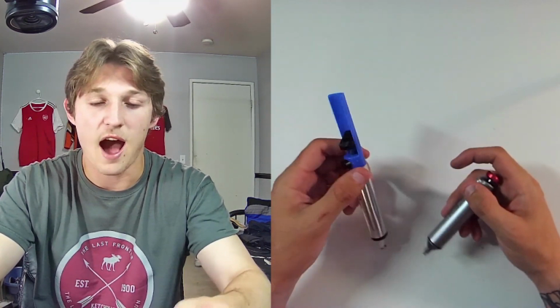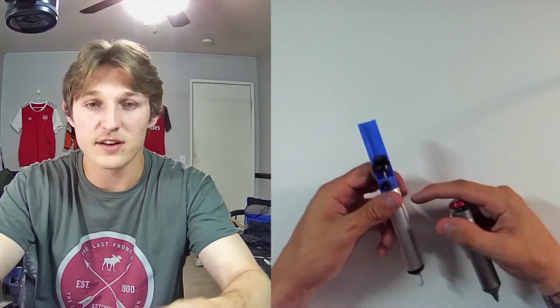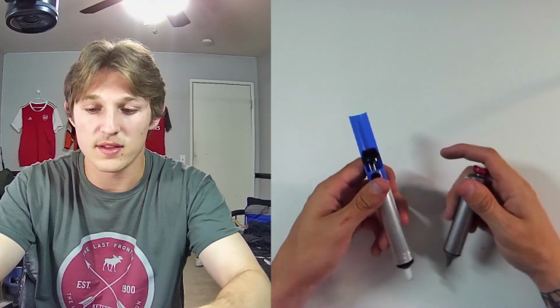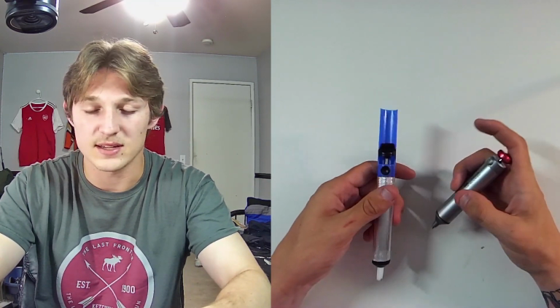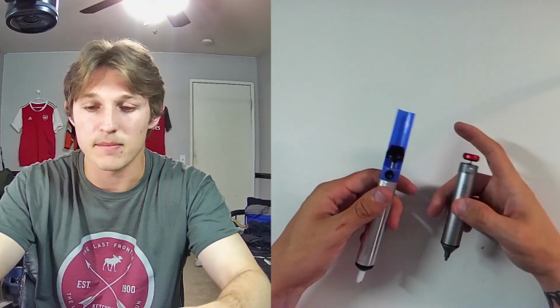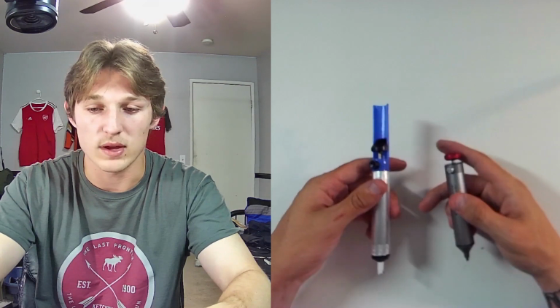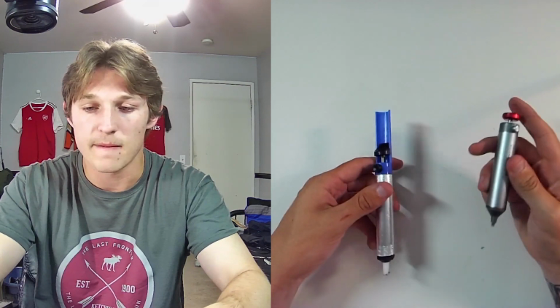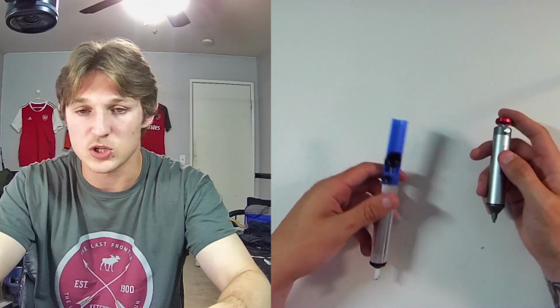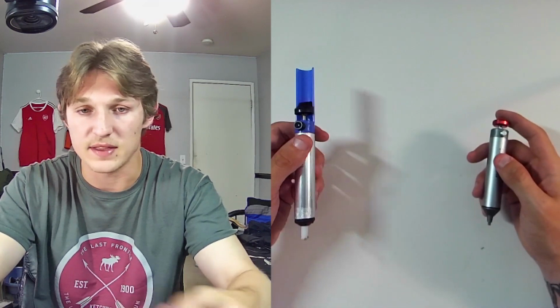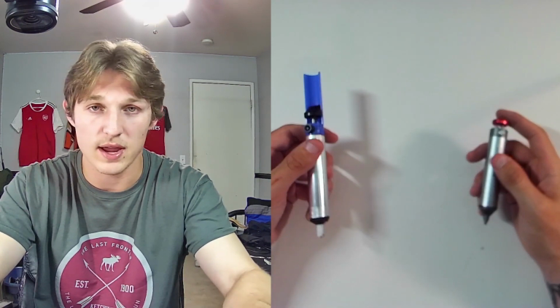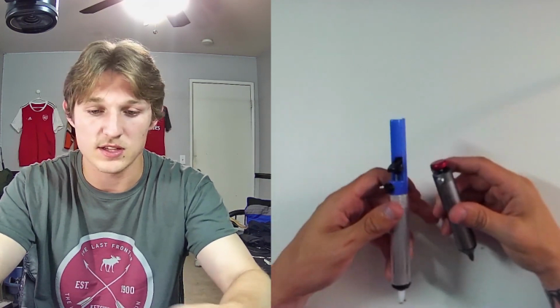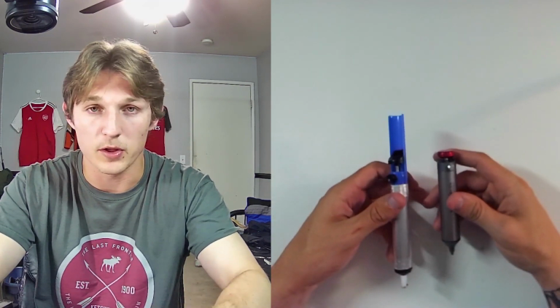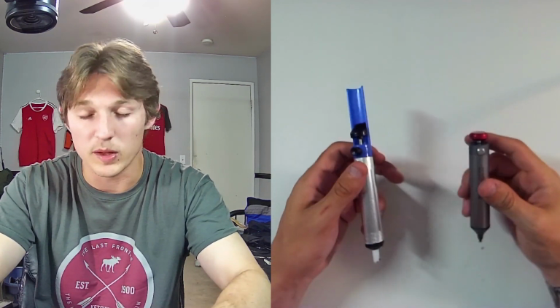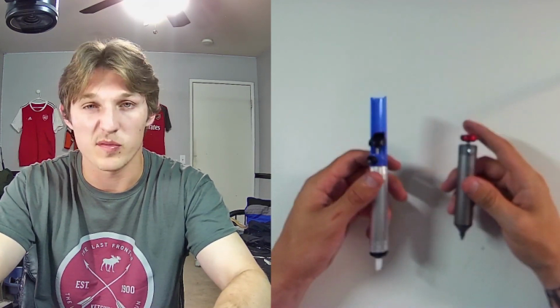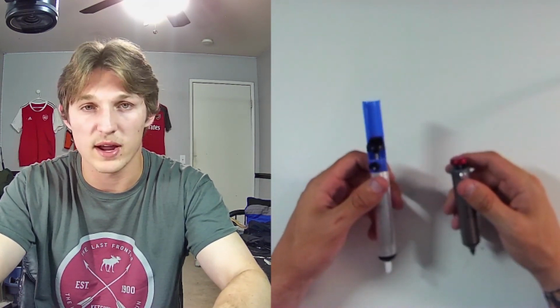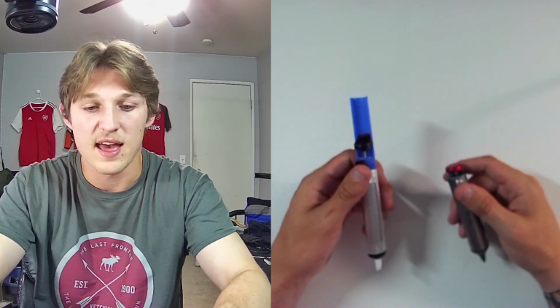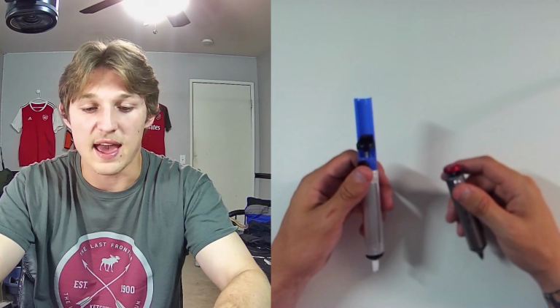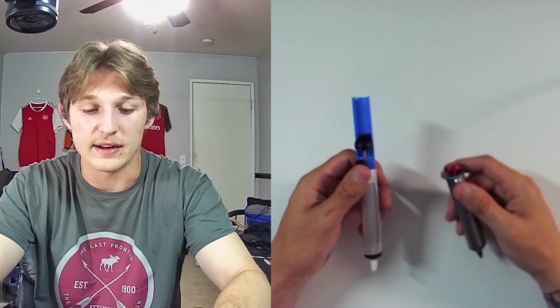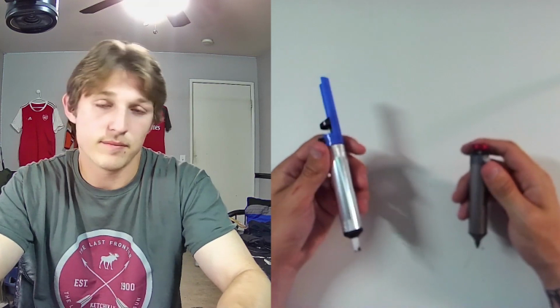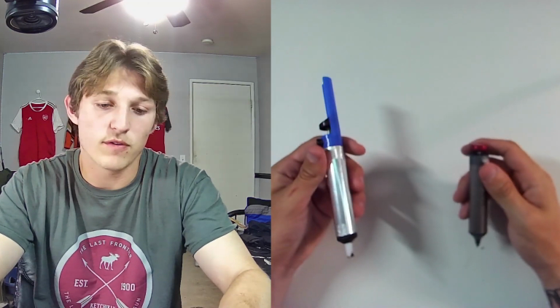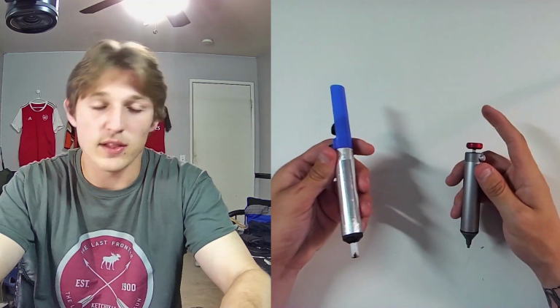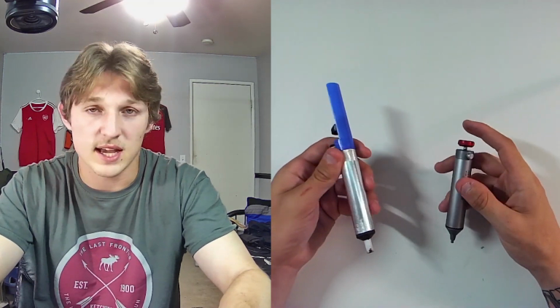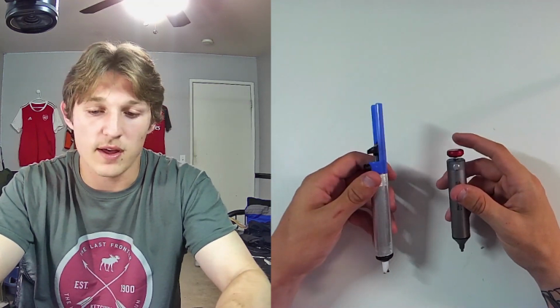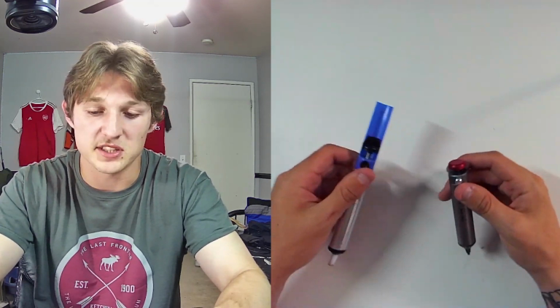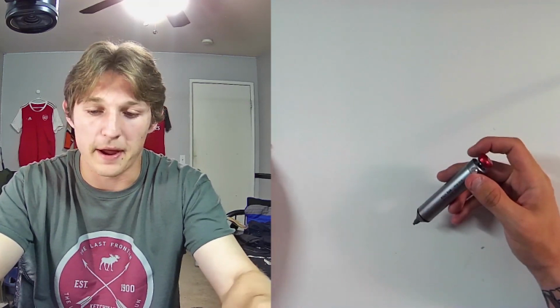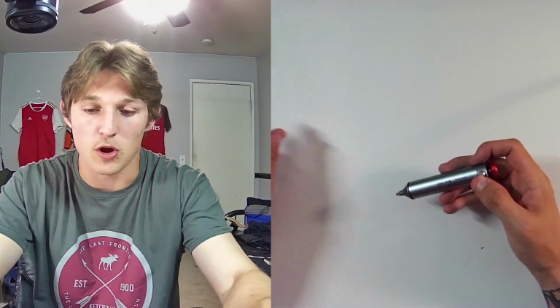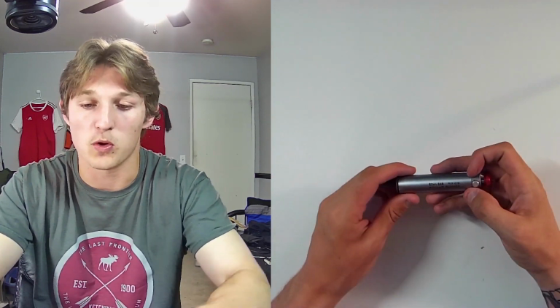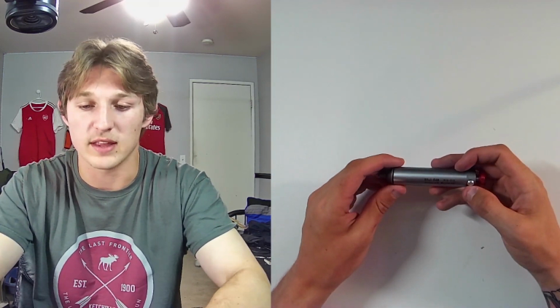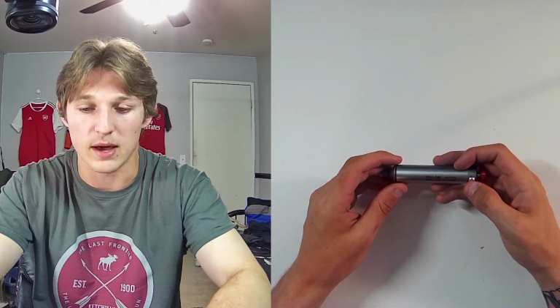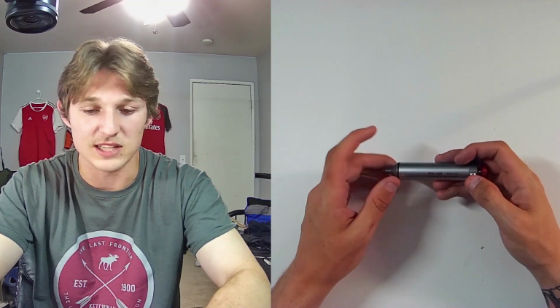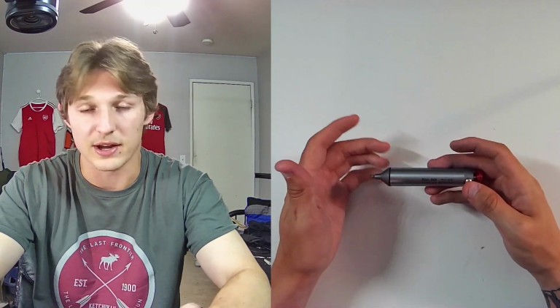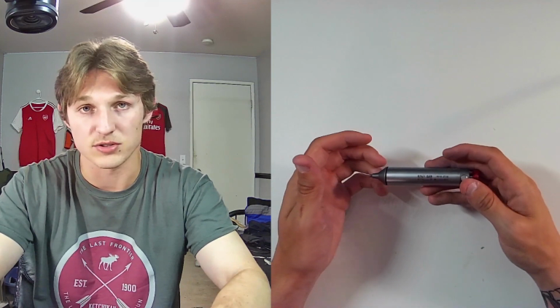I had another one that was probably a middle grade between this and a cheap one. First of all, I lost it. Second of all, it just doesn't compare to the overall quality that you can get with this Engineer SS02.